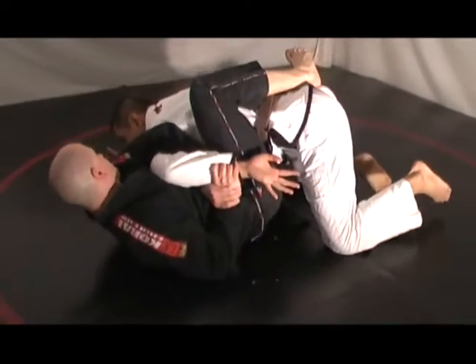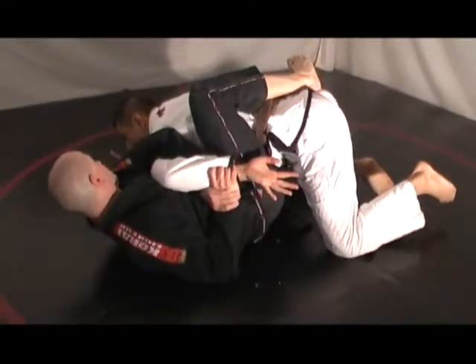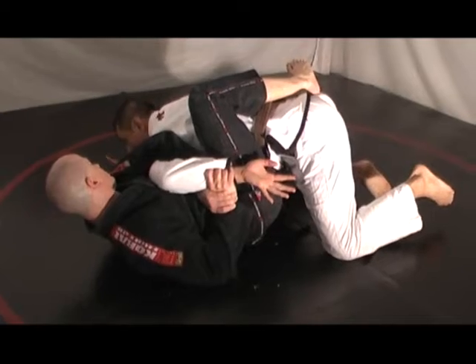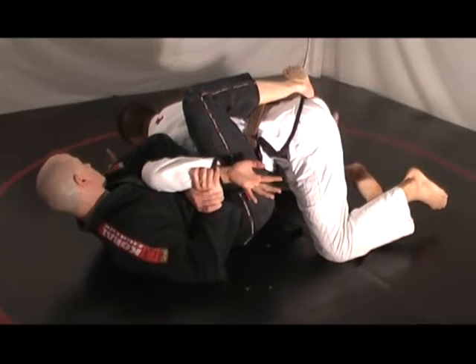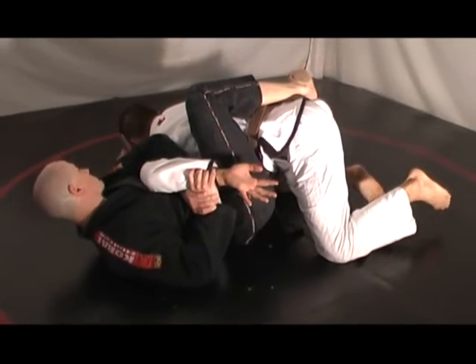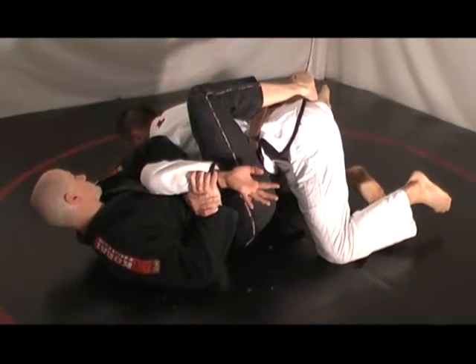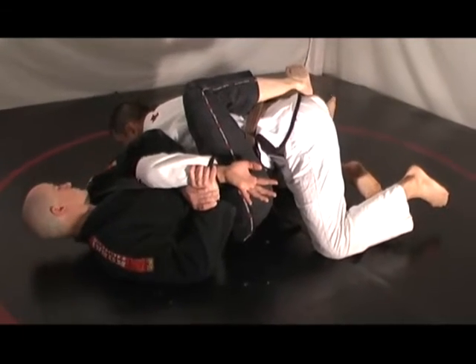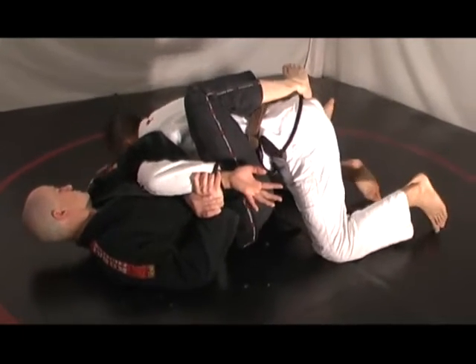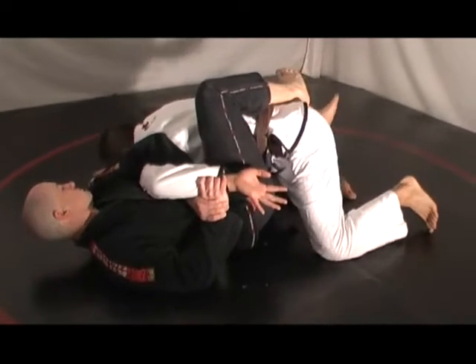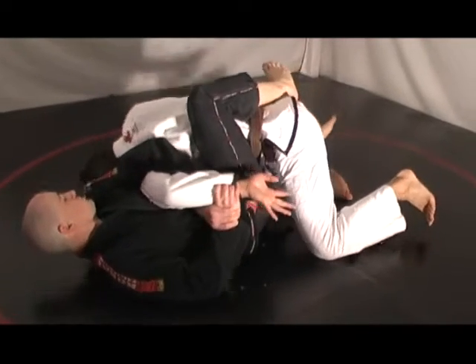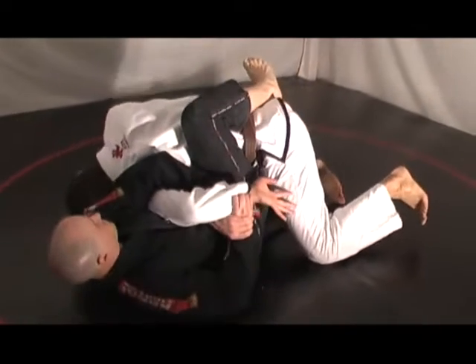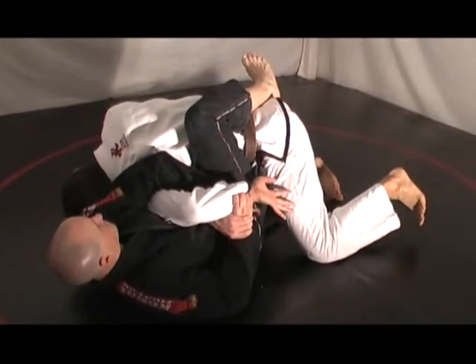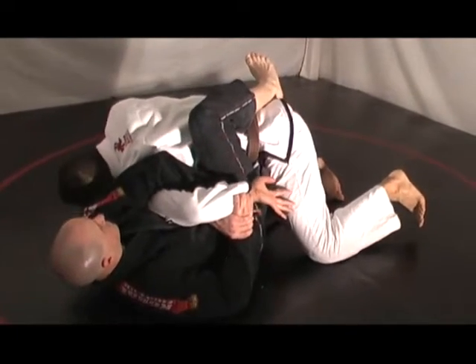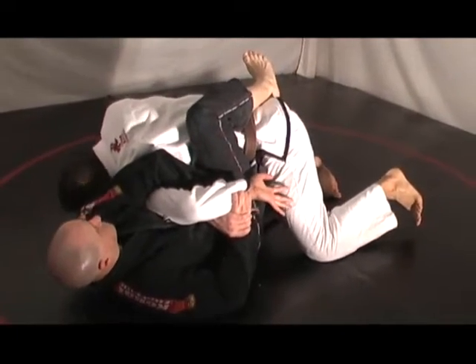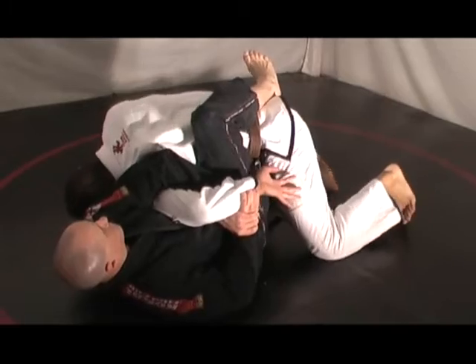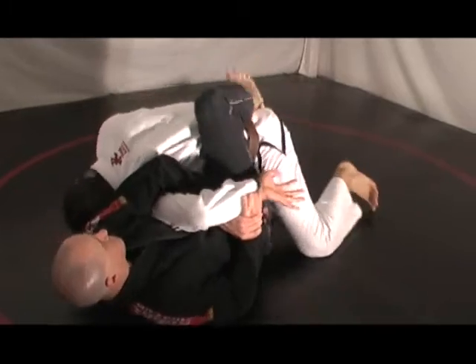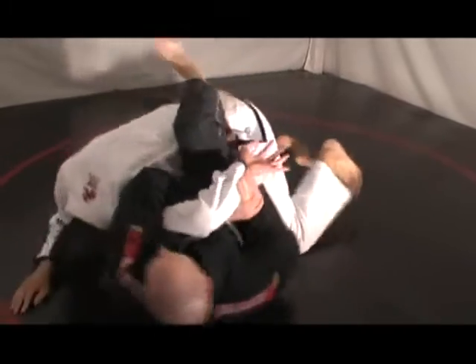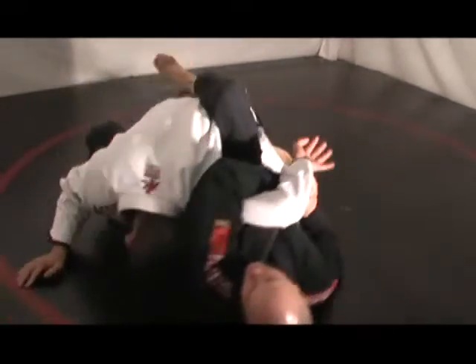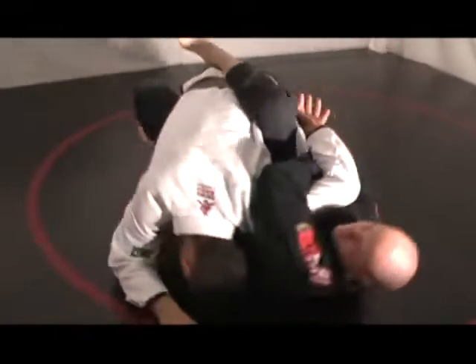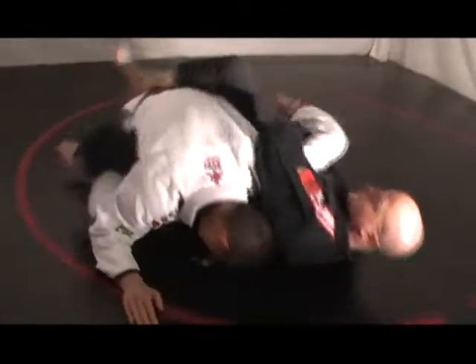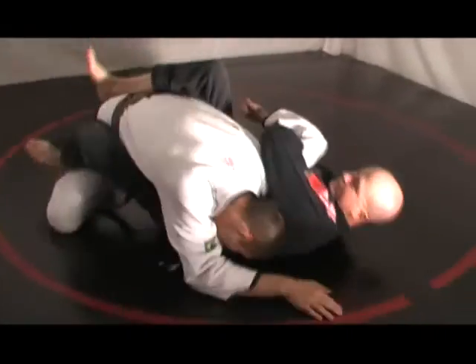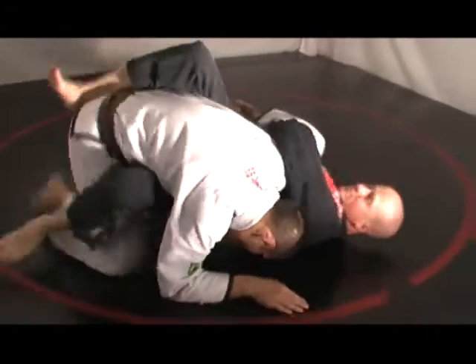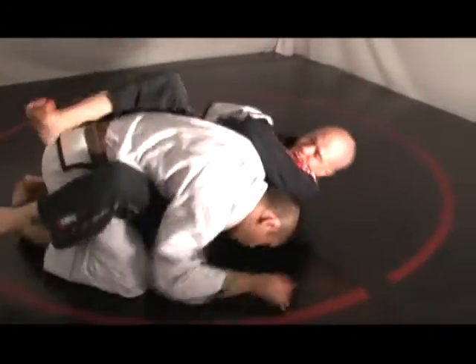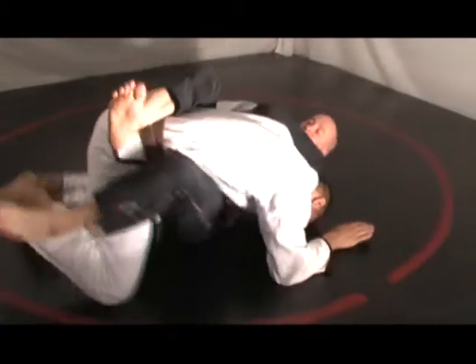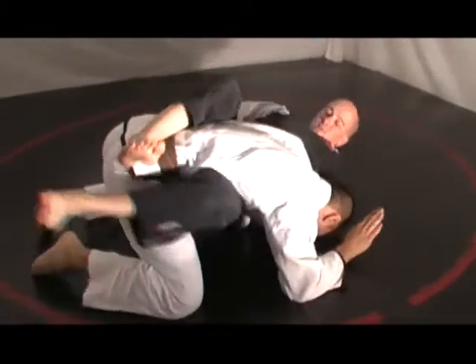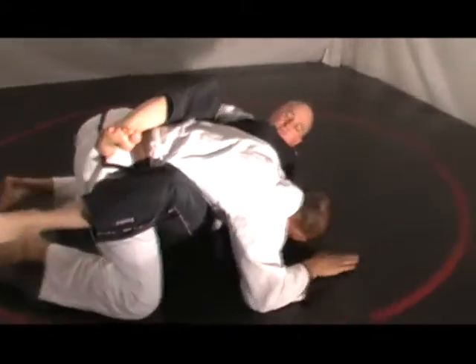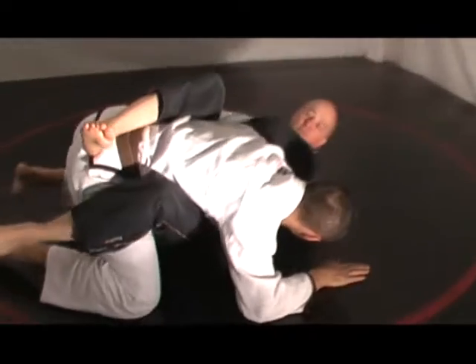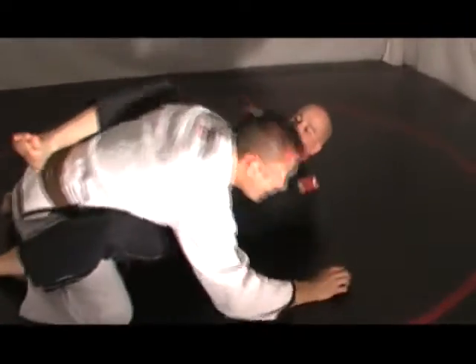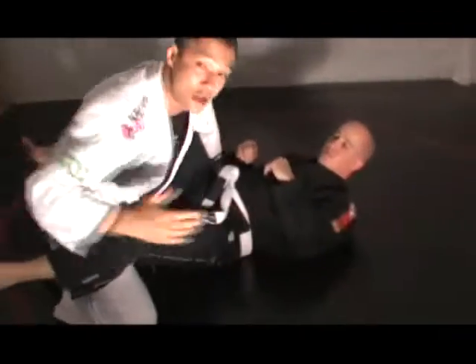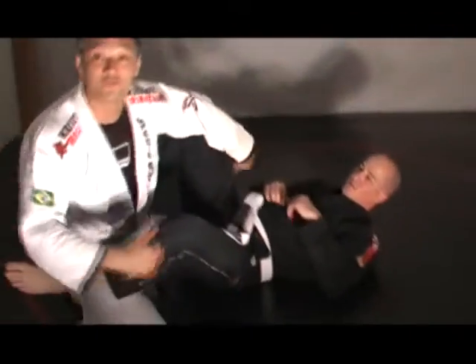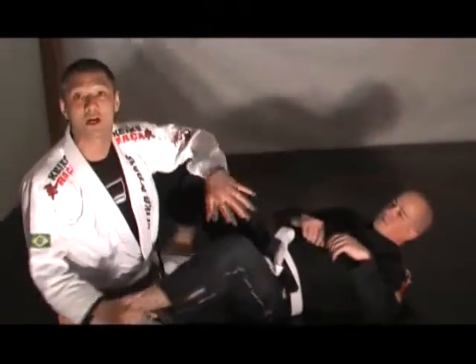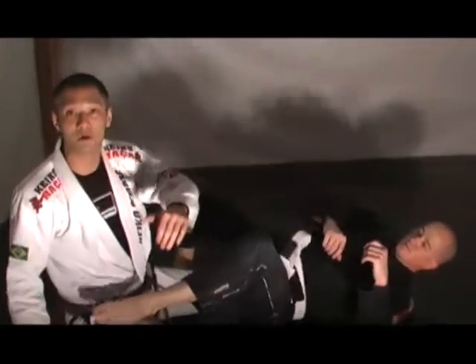A key thing I want to think about is keeping my ear to his shoulder. See how if I keep my ear to his shoulder, even if he tries to bring my hand up to the sky, as long as I keep my ear to his shoulder, he cannot finish the chimera.